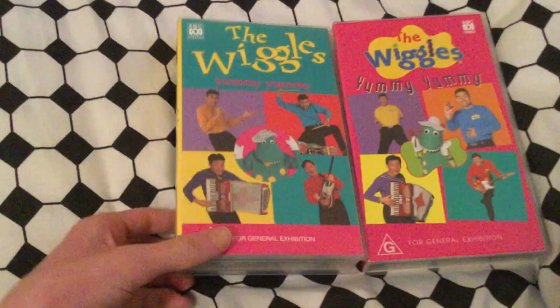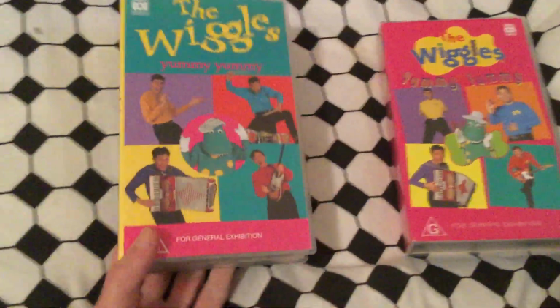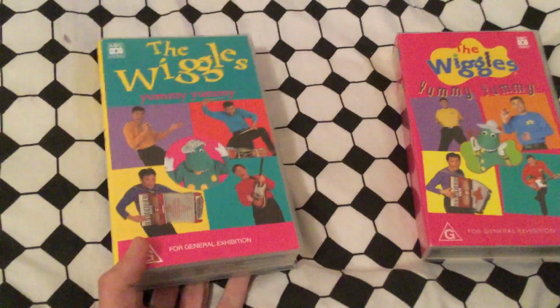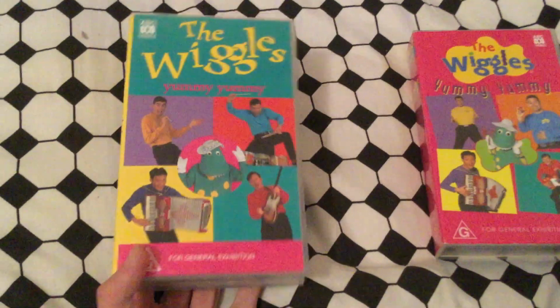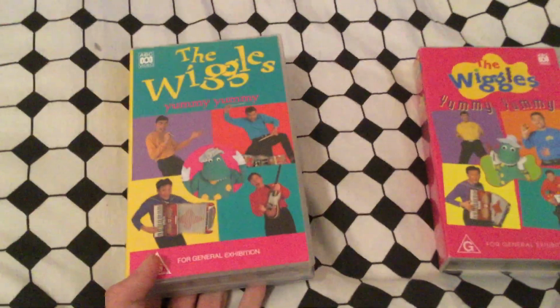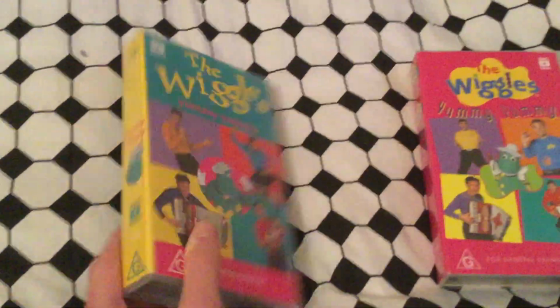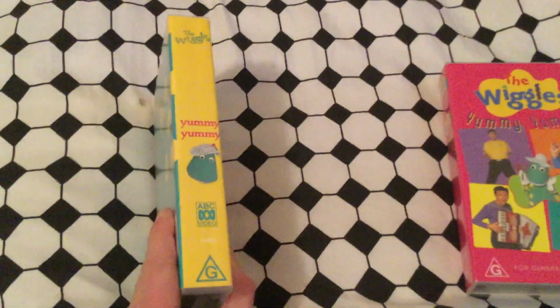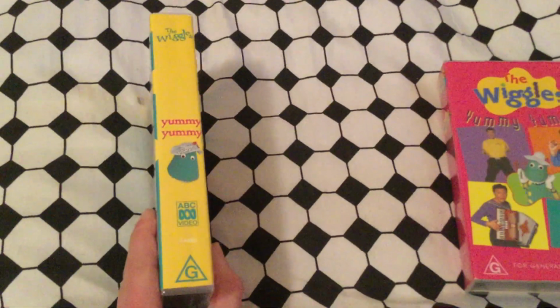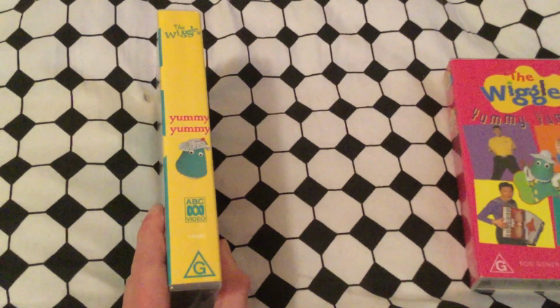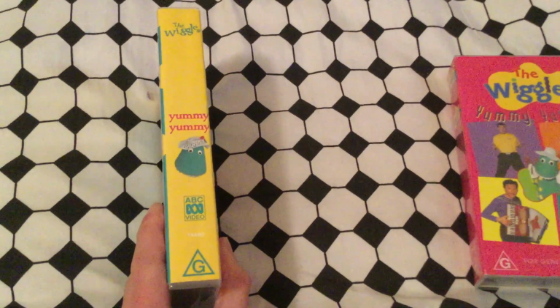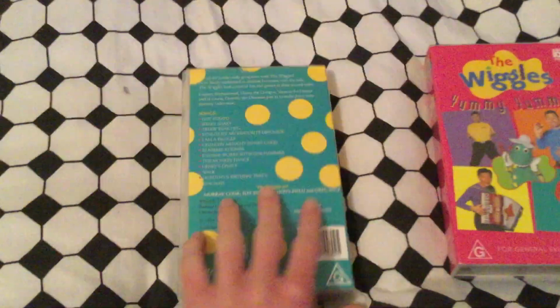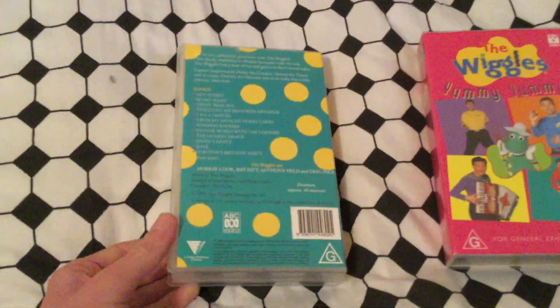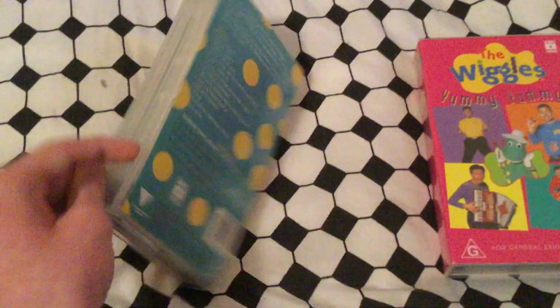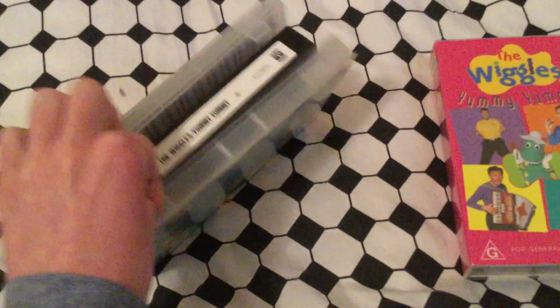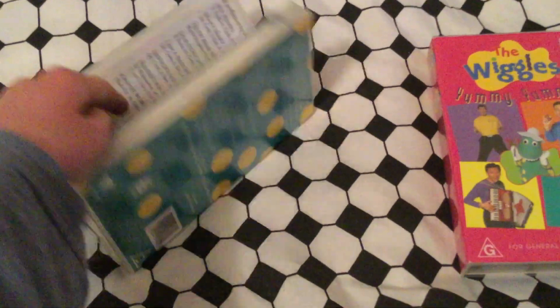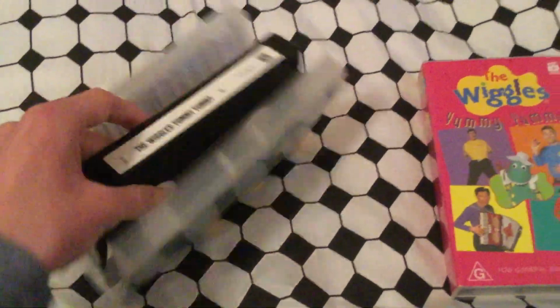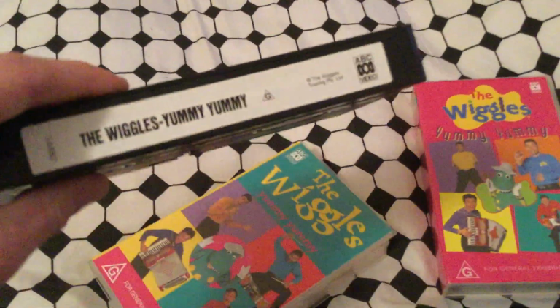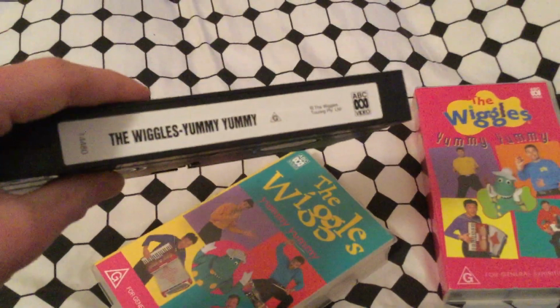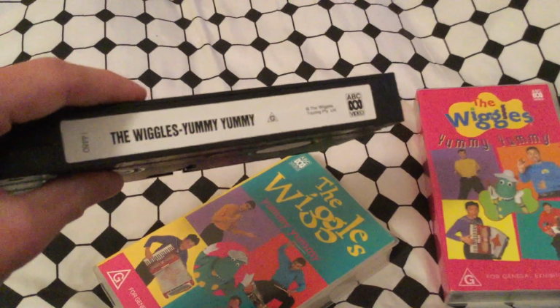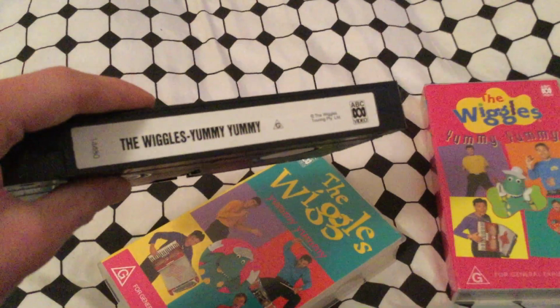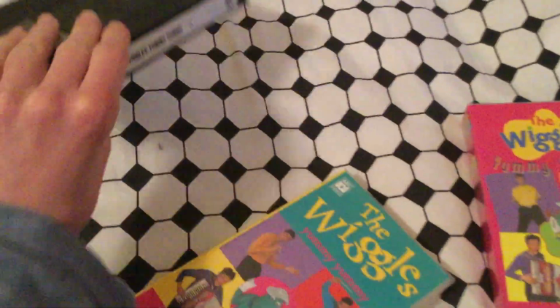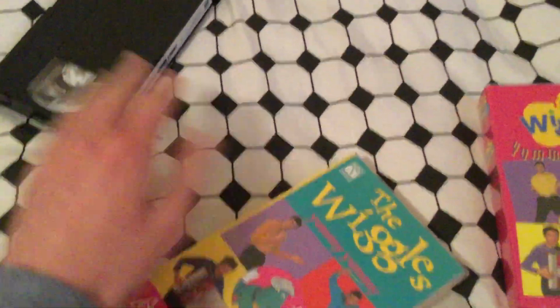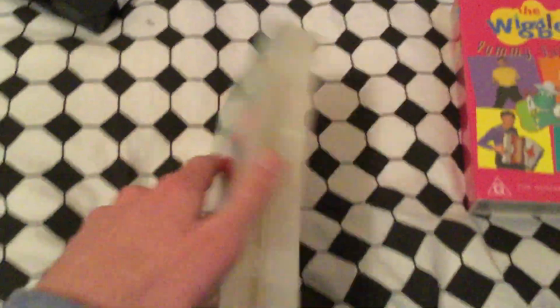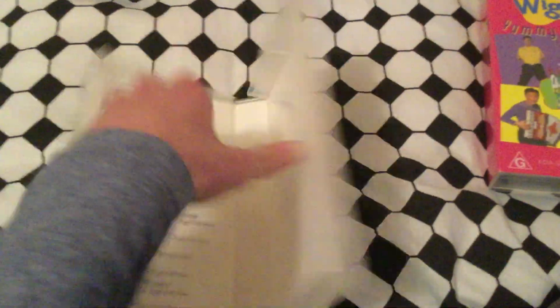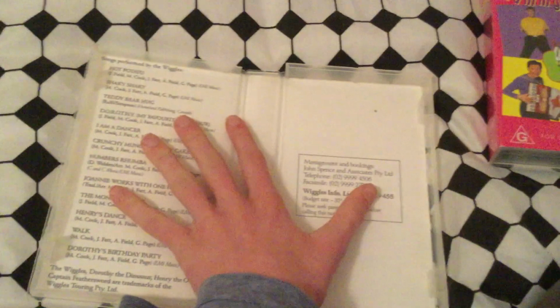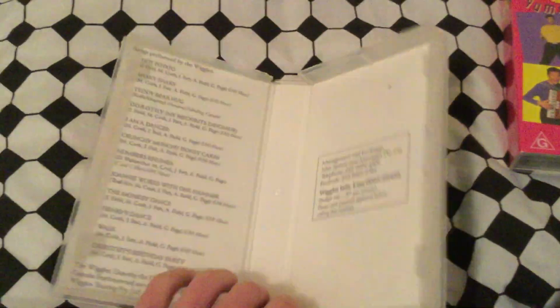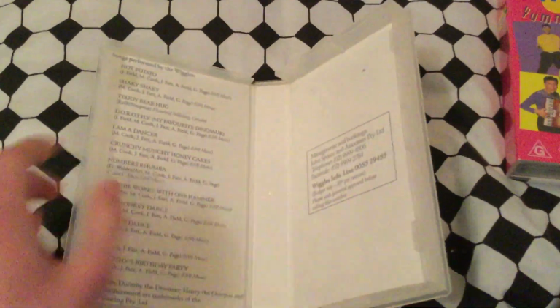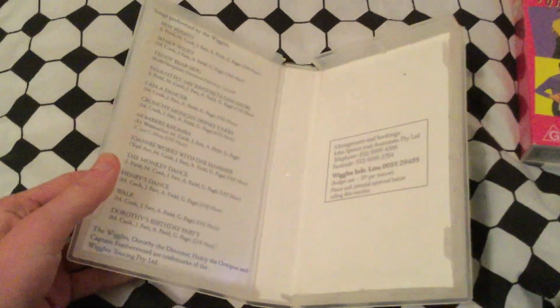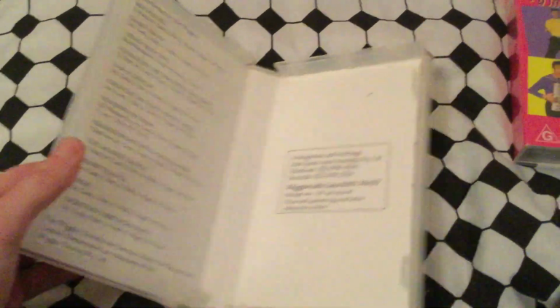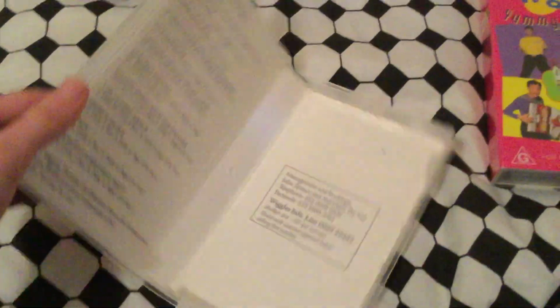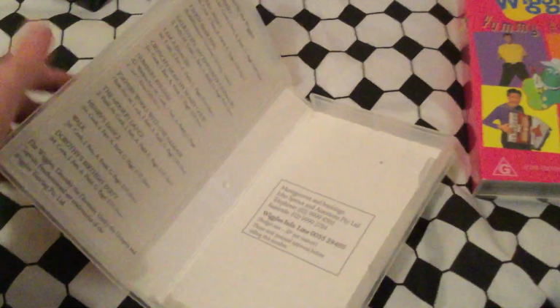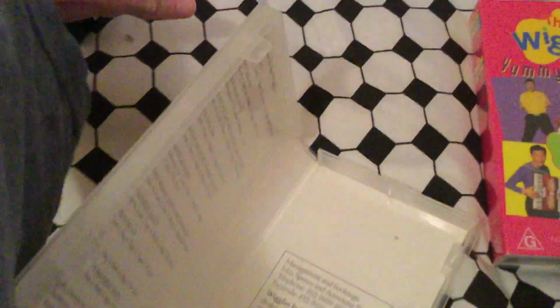Starting with the 1994 VHS — here's the front, spine featuring Dorothy Dinosaur, and the back. Here's the tape, and the inside cover shows you the list of songs and contact animation.